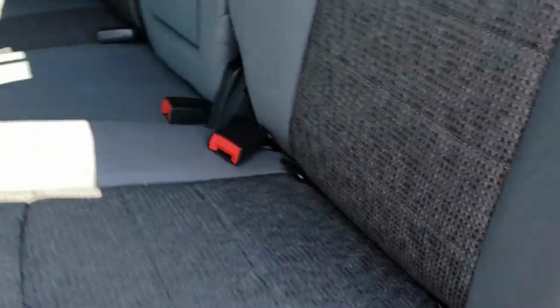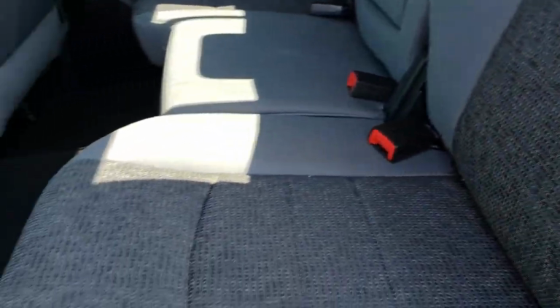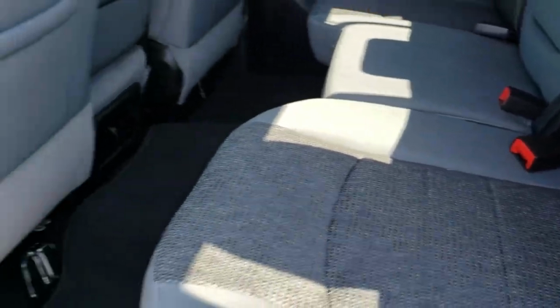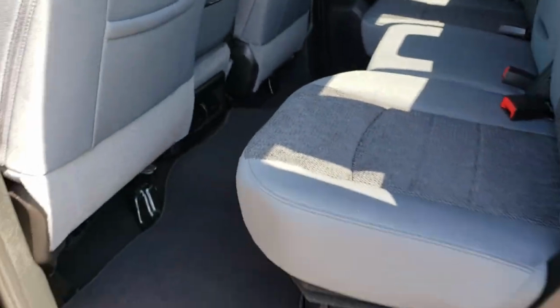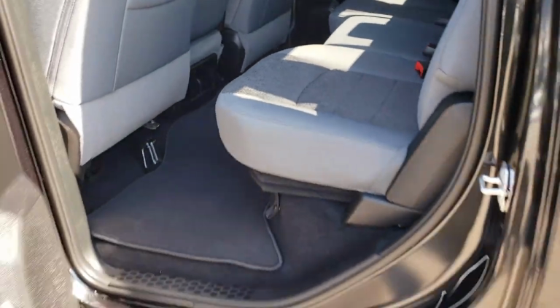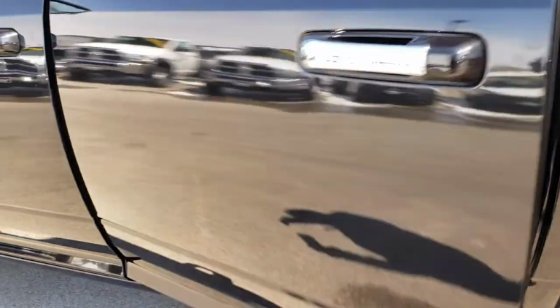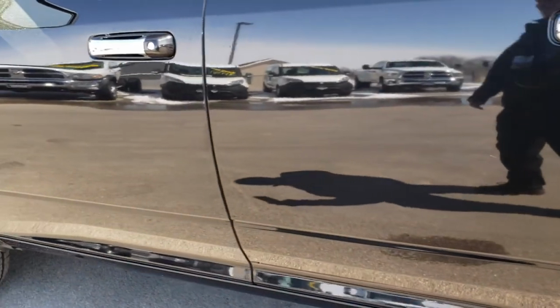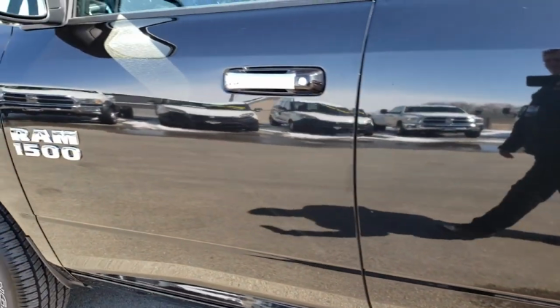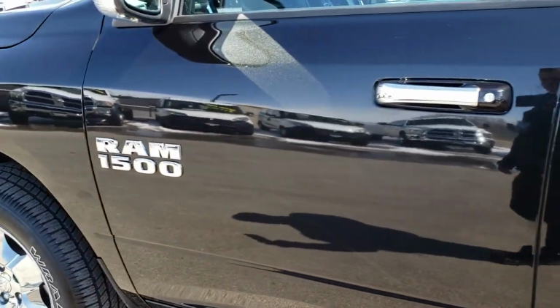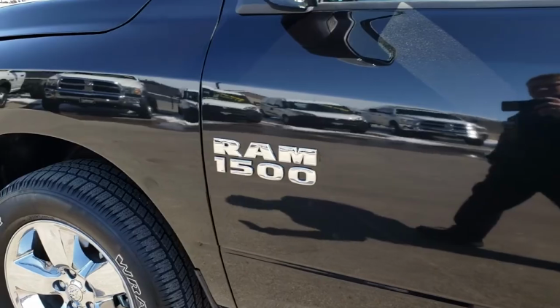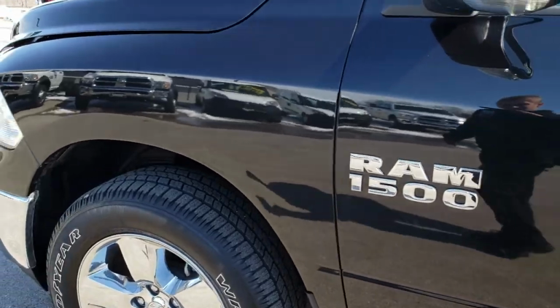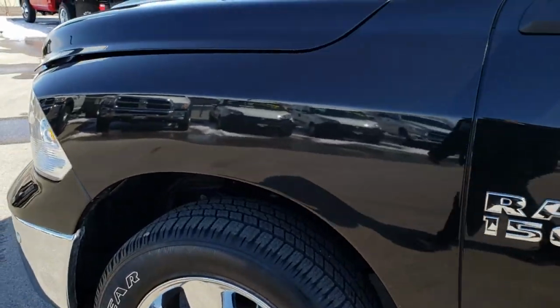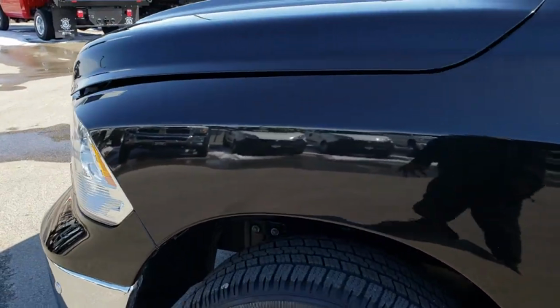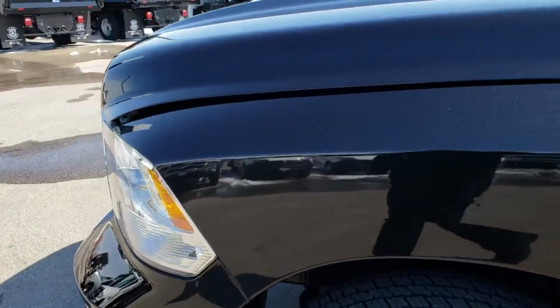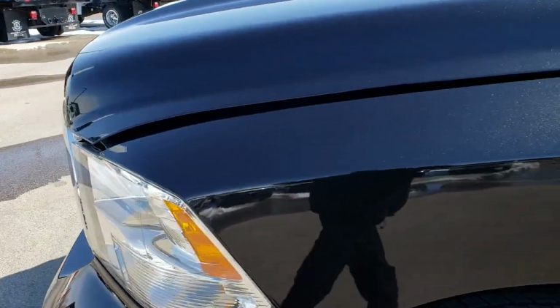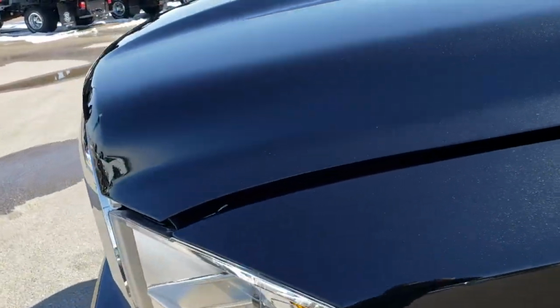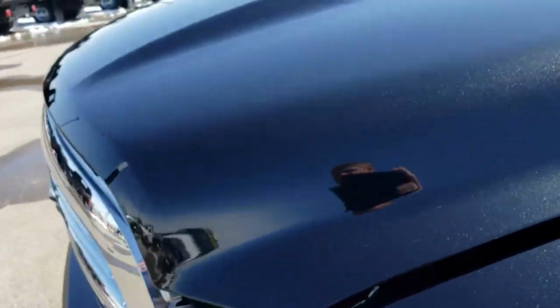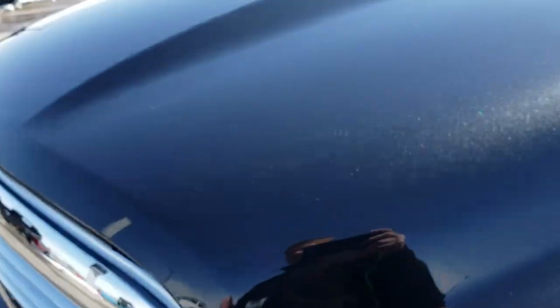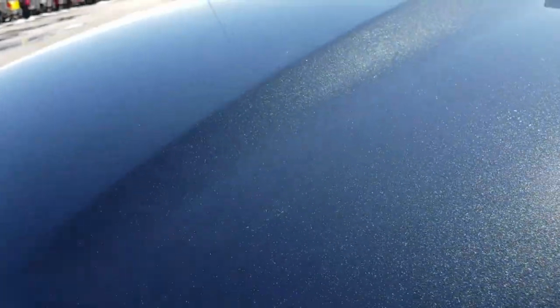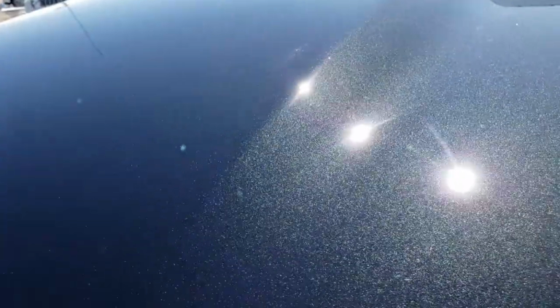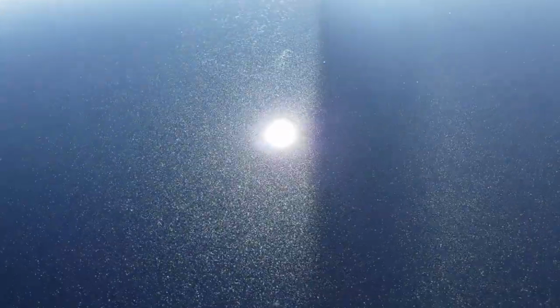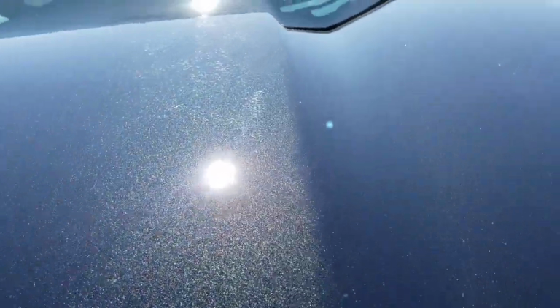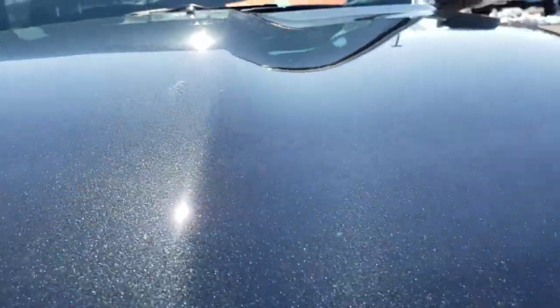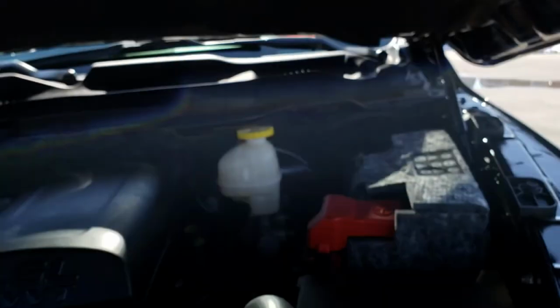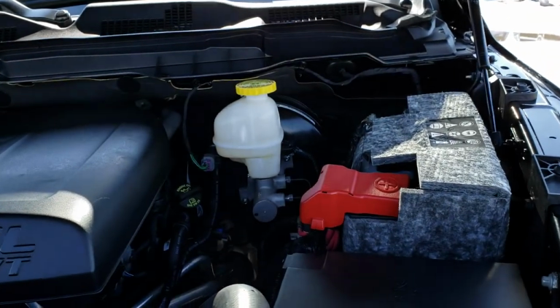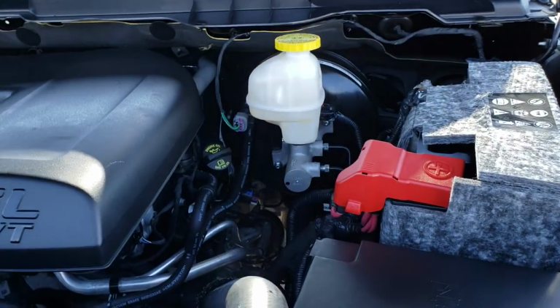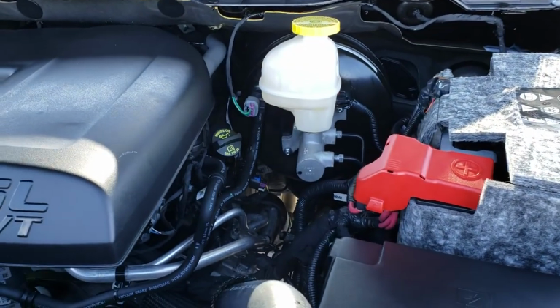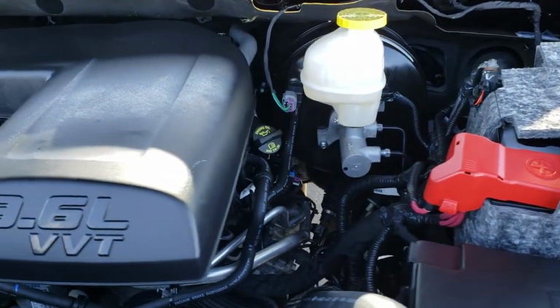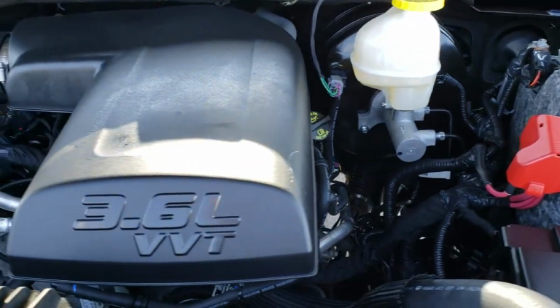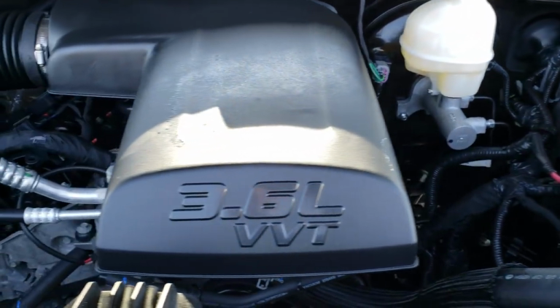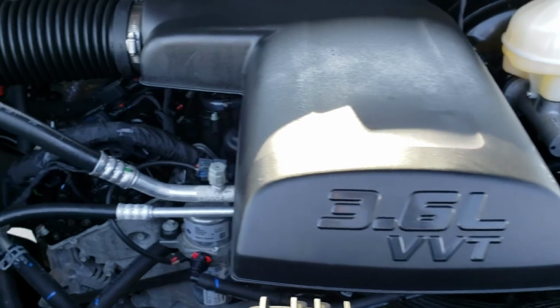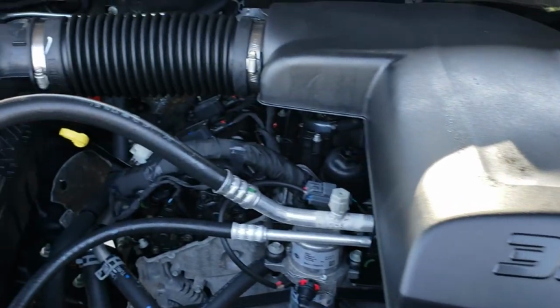We'll take a quick look under the hood. 3.6 liter Pentastar V6 motor — it's been on Ward's top 10 engine list four different times now. Engine bay is very clean and runs very smooth.